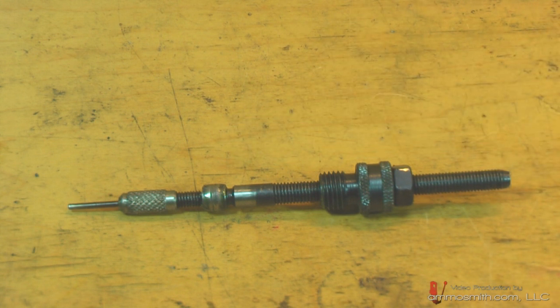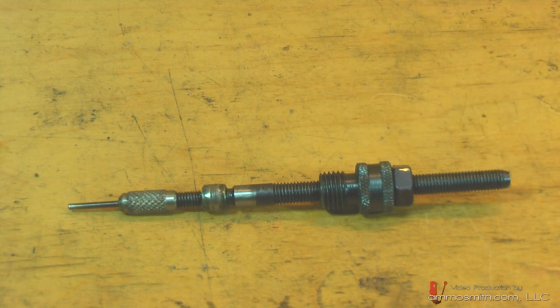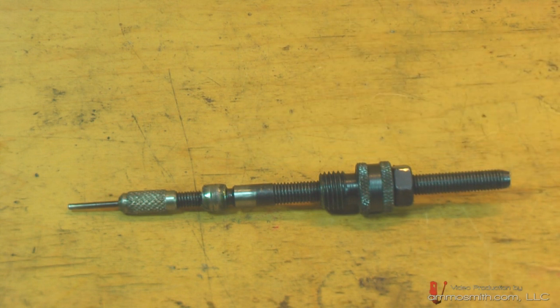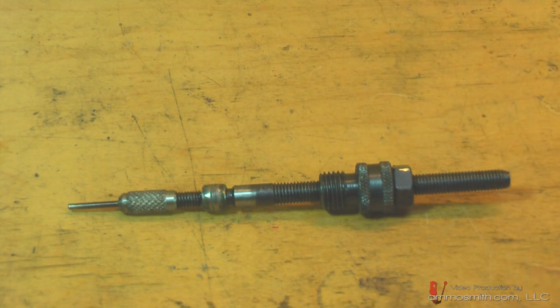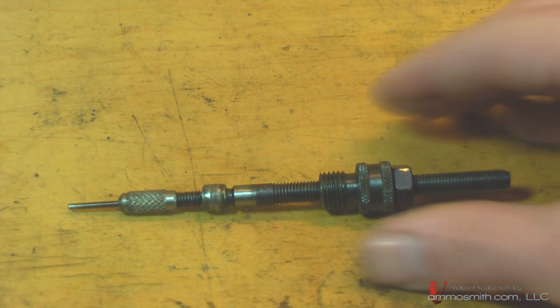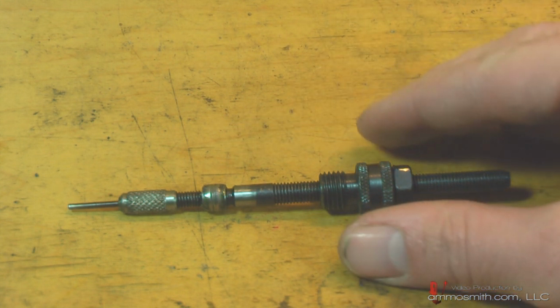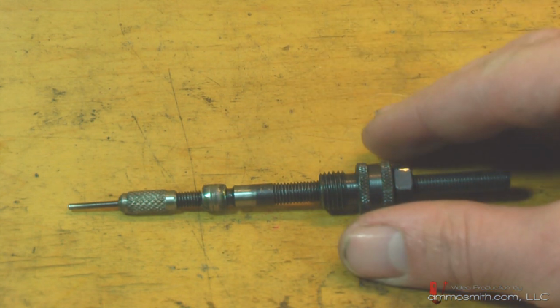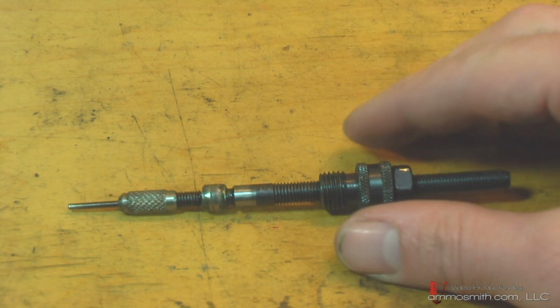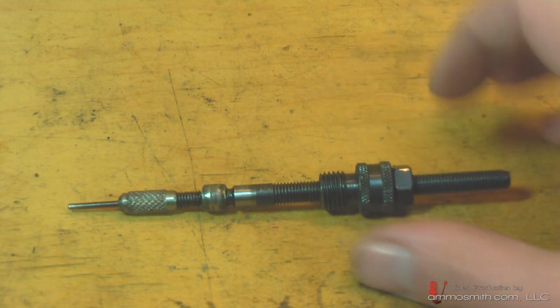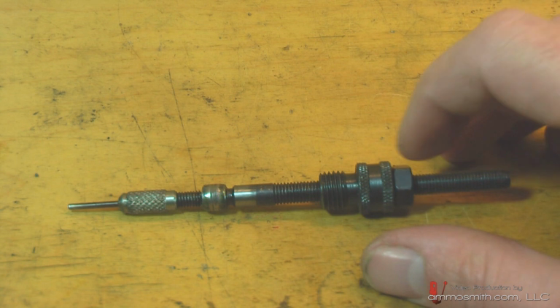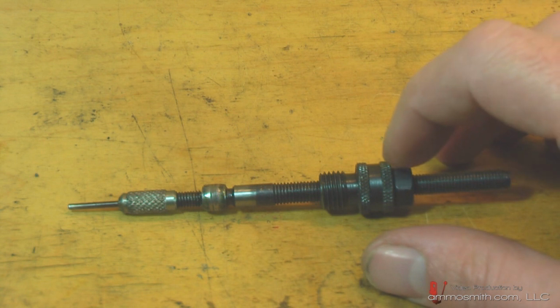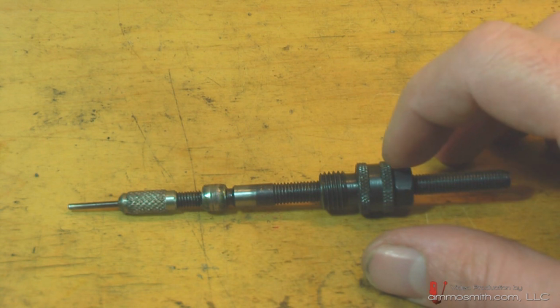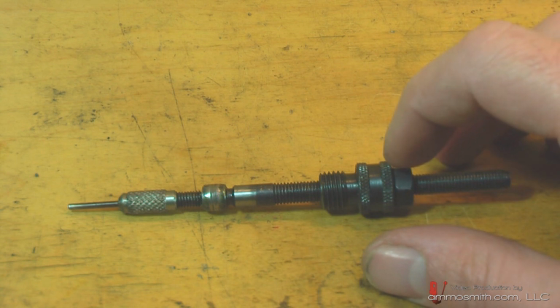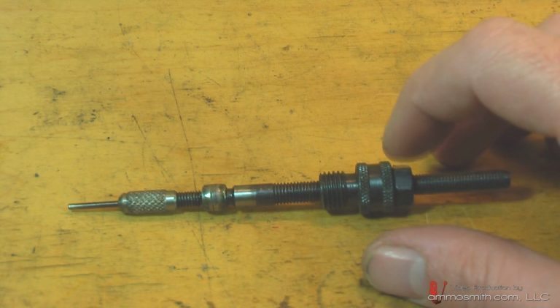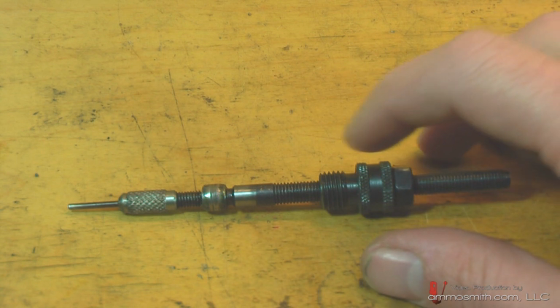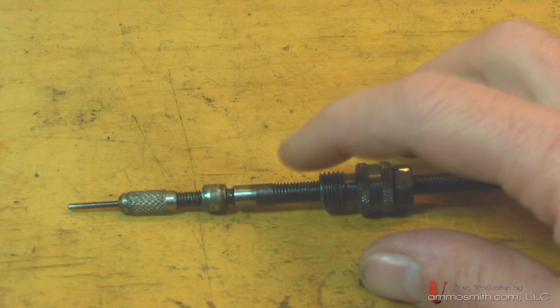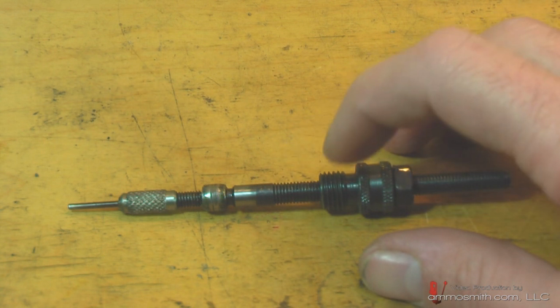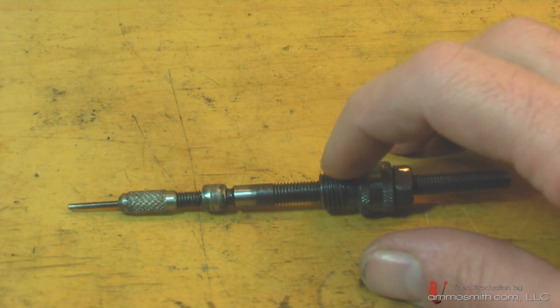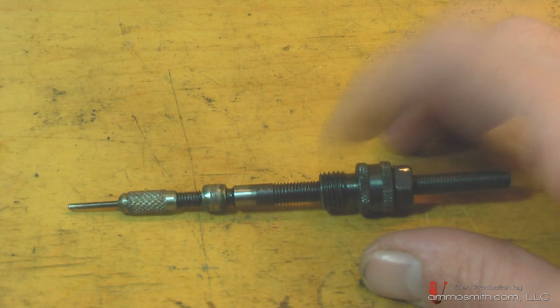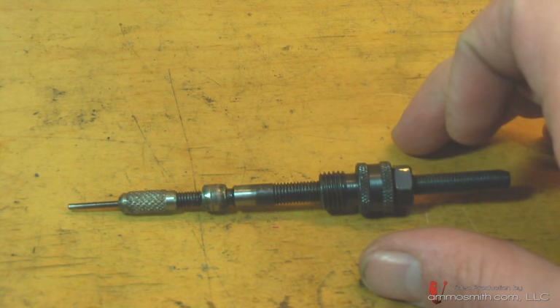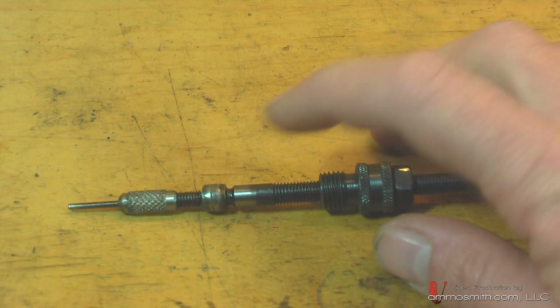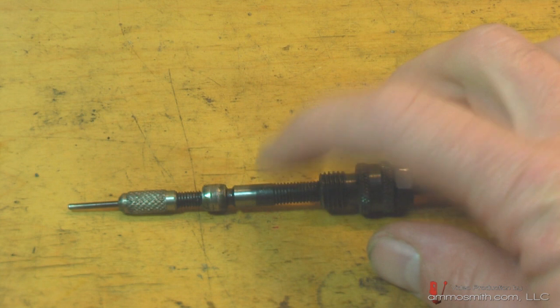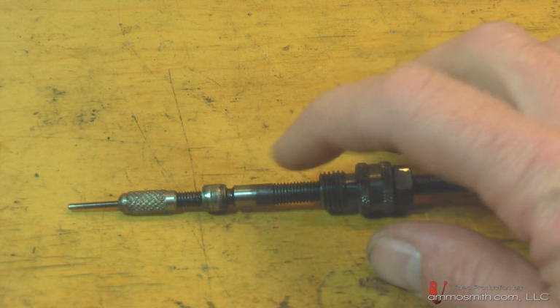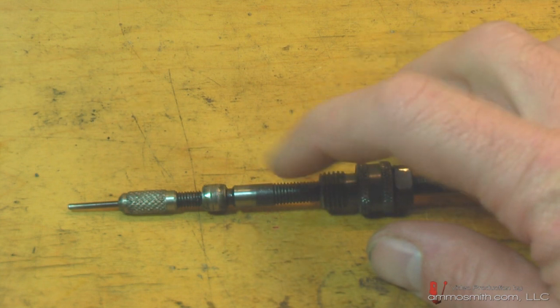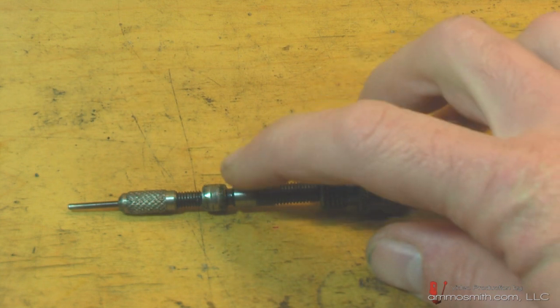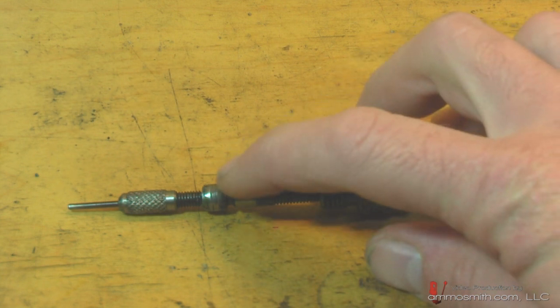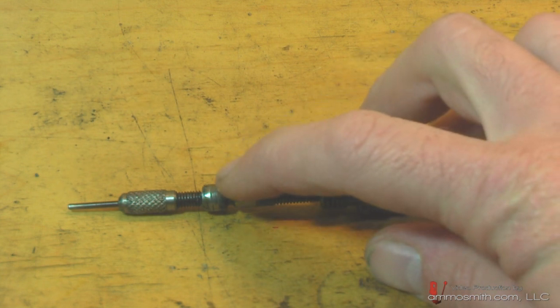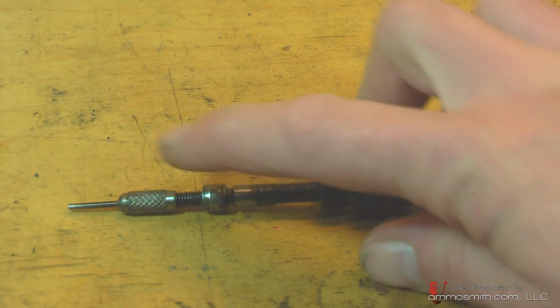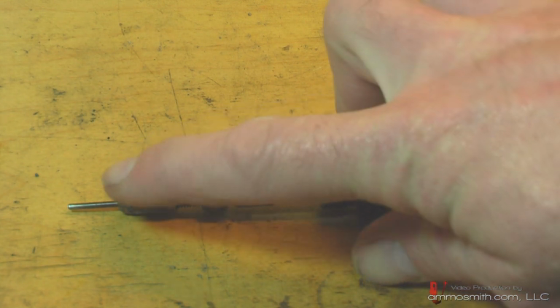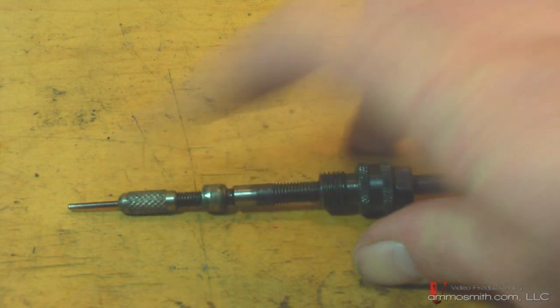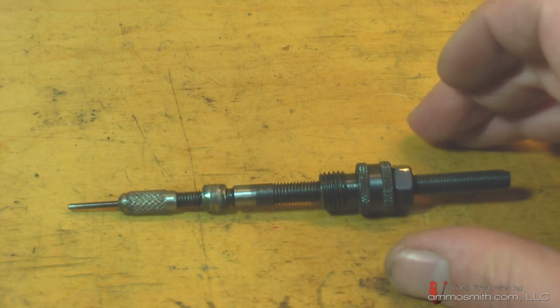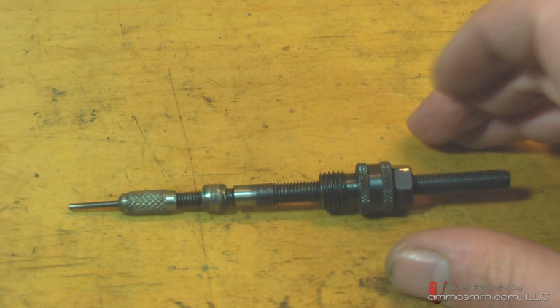With the RCBS one, it has nowhere to go. It's threaded with a lock nut at the top and a set collar. It has nowhere to go, and it'll either bend down at the weakest point, or it'll snap the decapping pin itself.